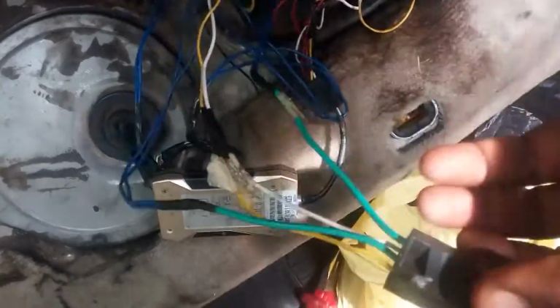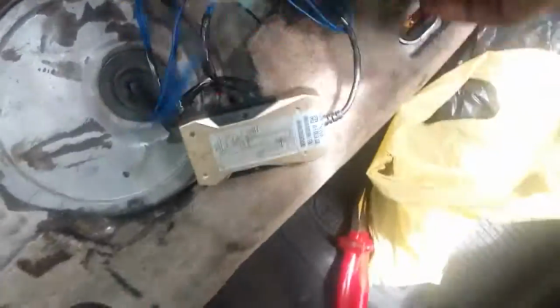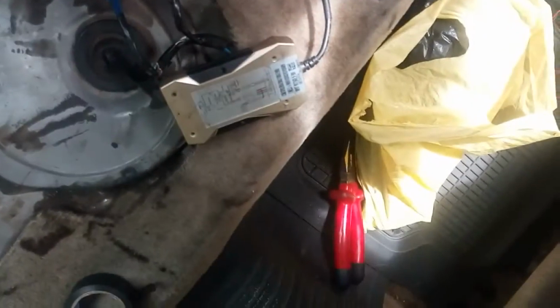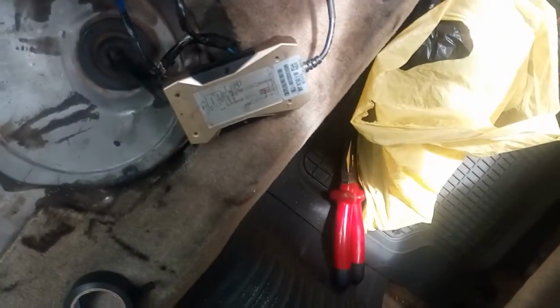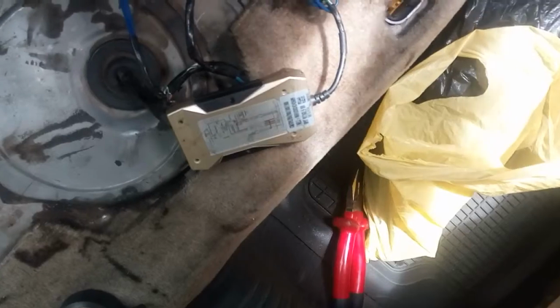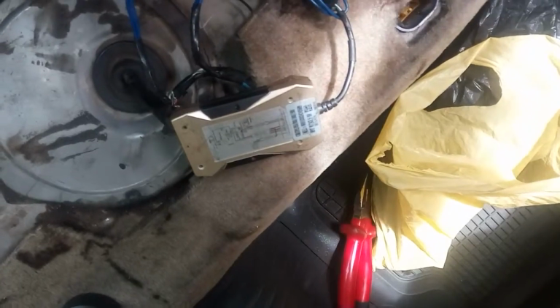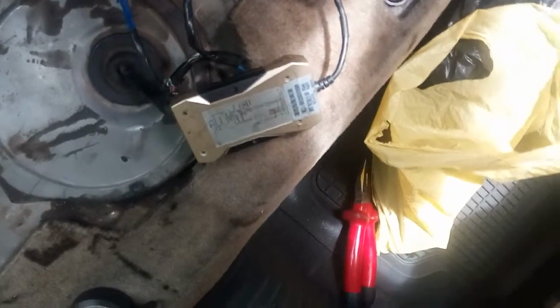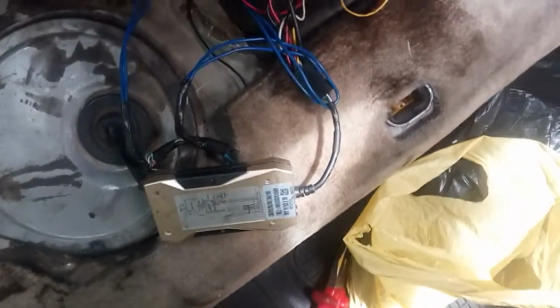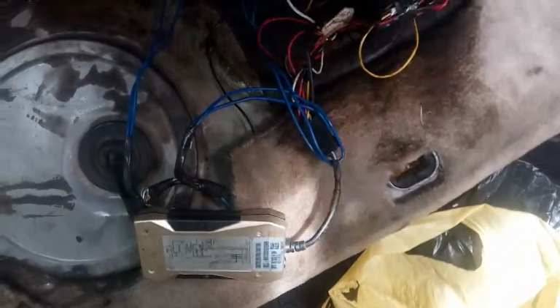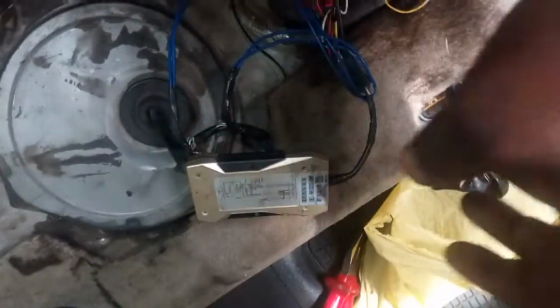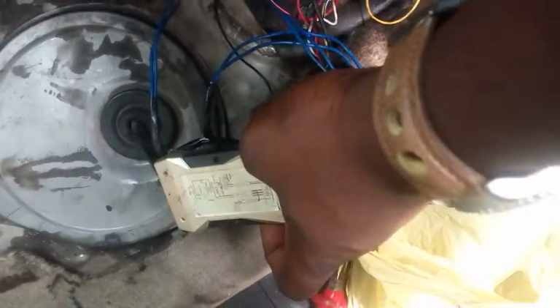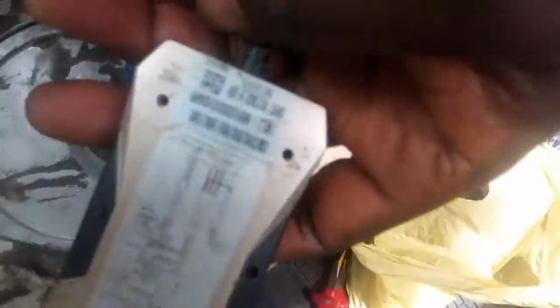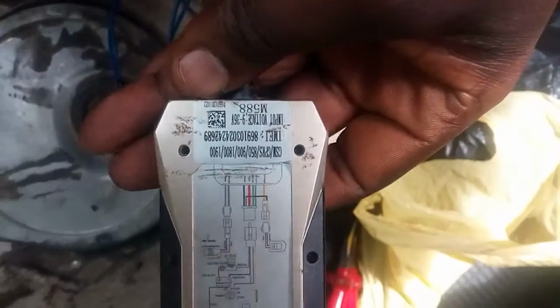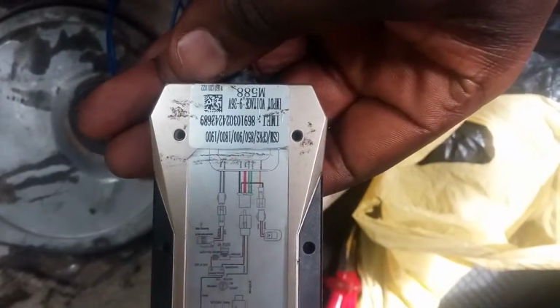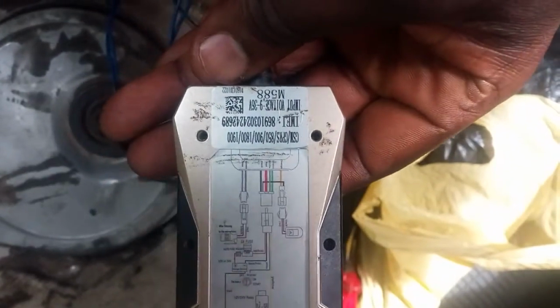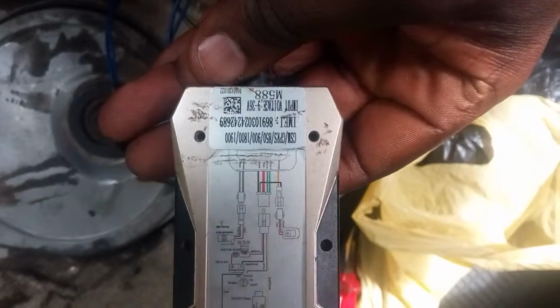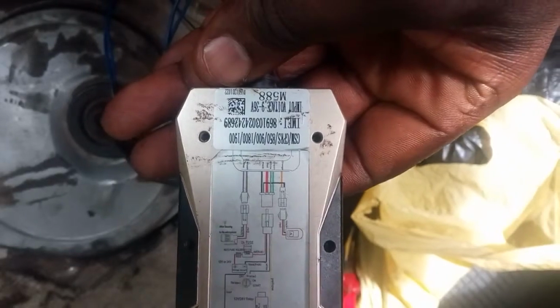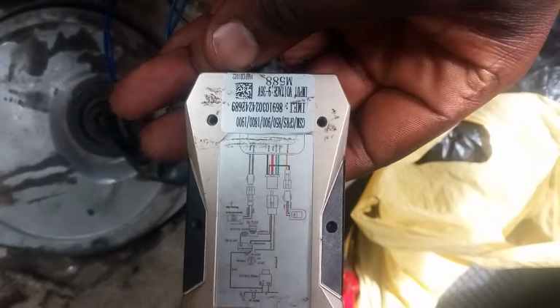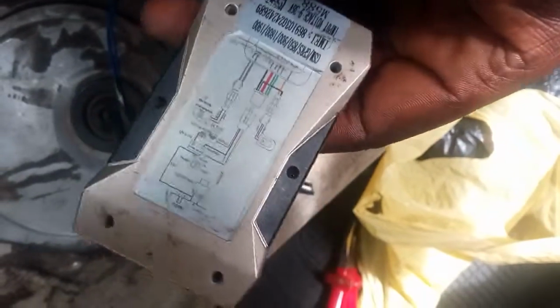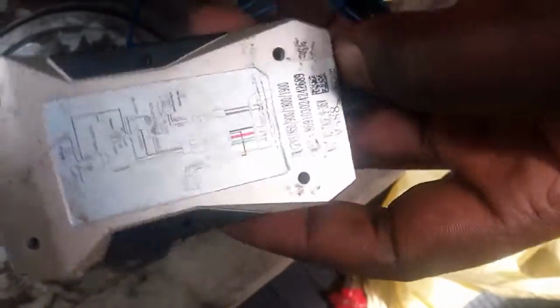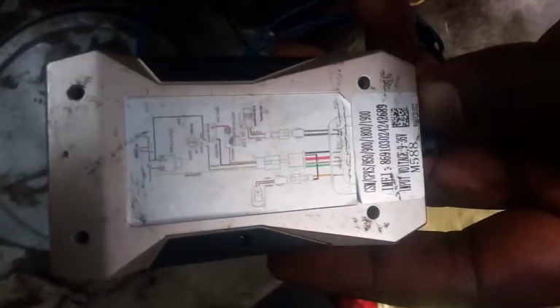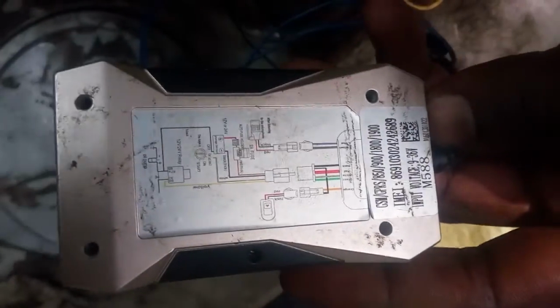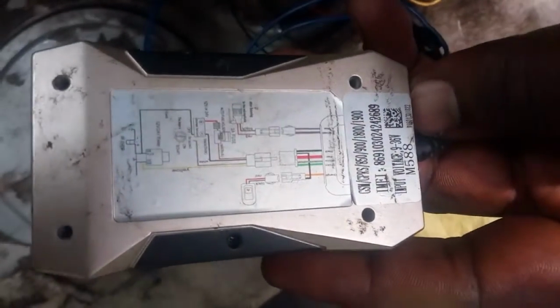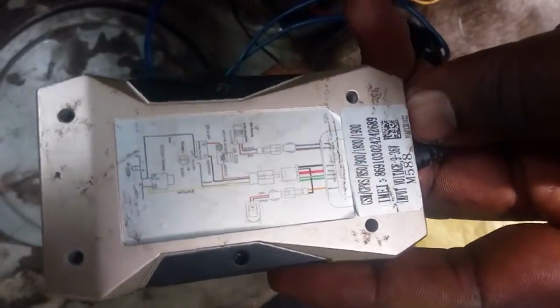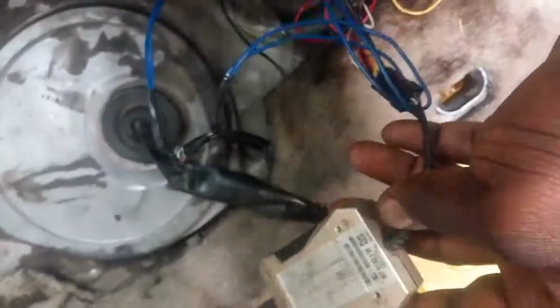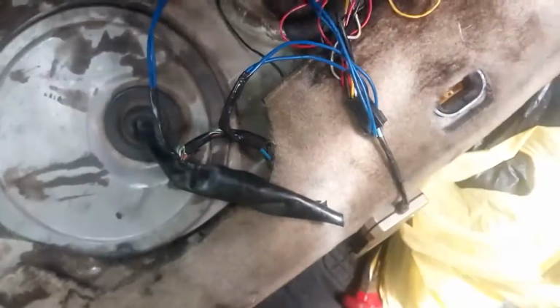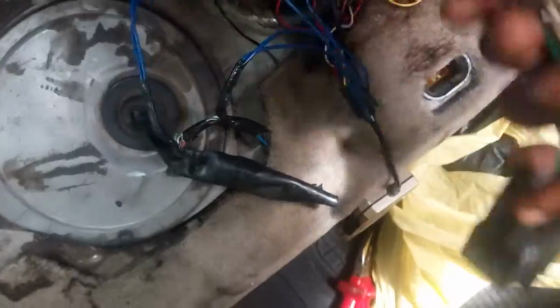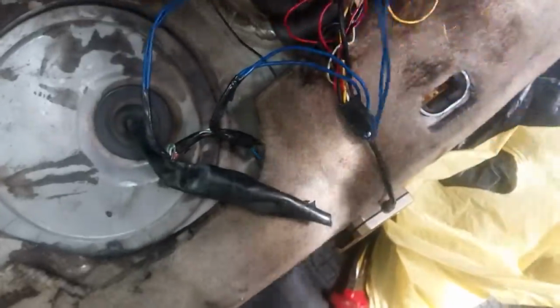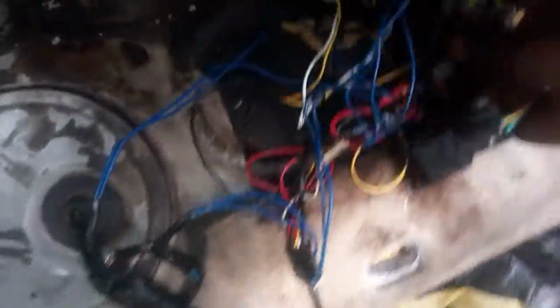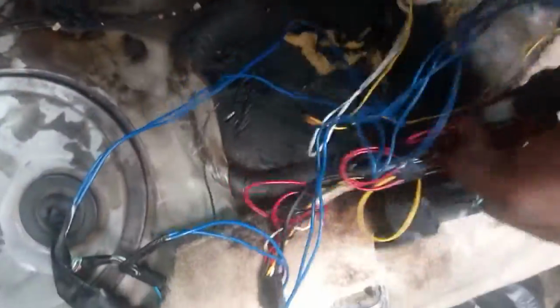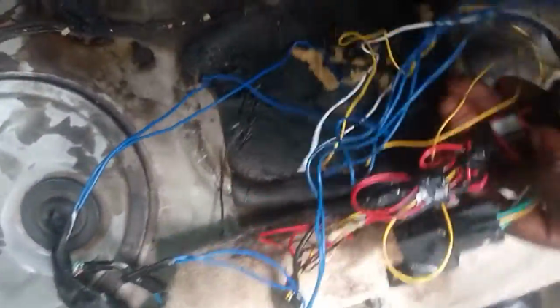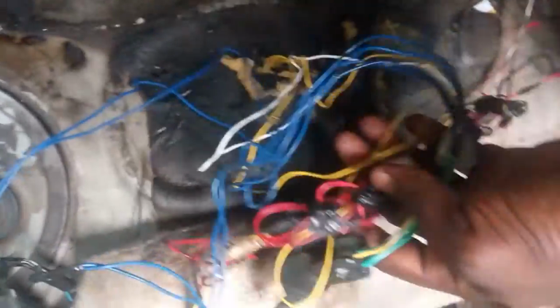This is the unit — the IN588. You can see the description and the security features. These are the harness wires, the harness cable.